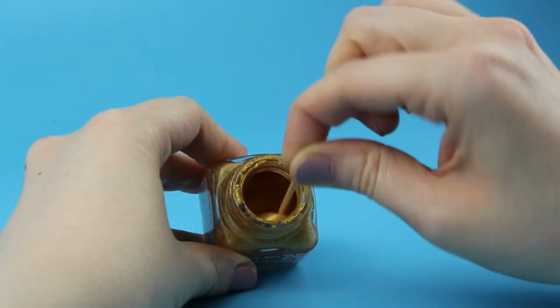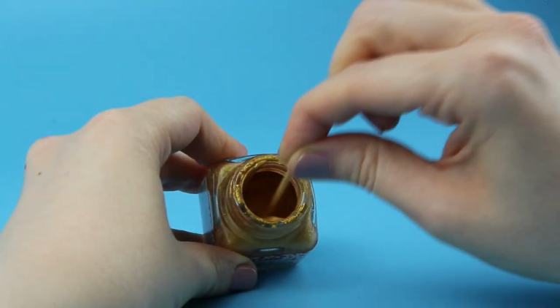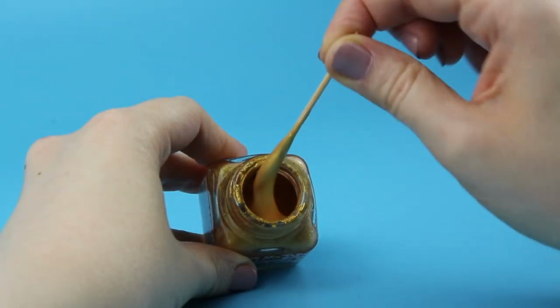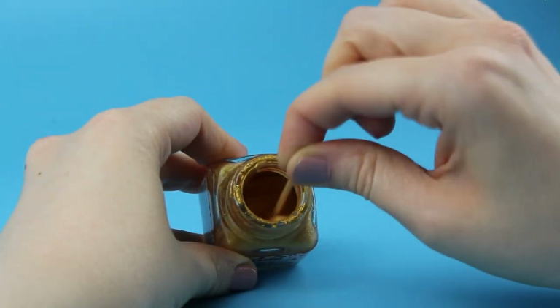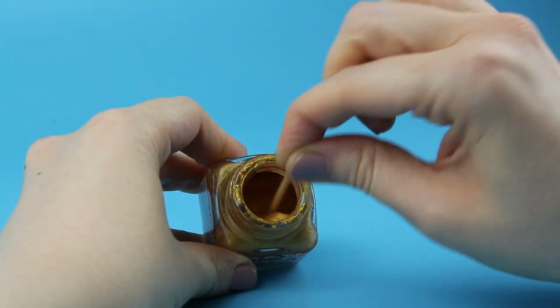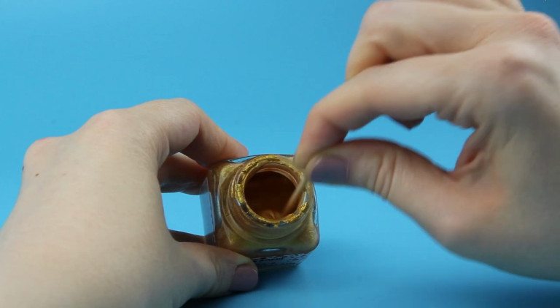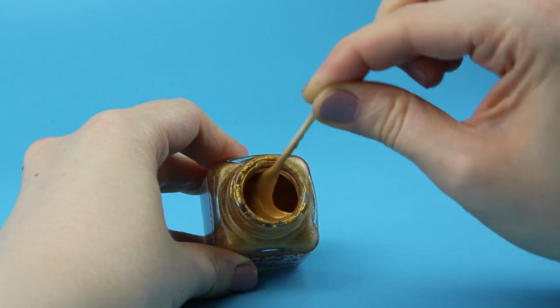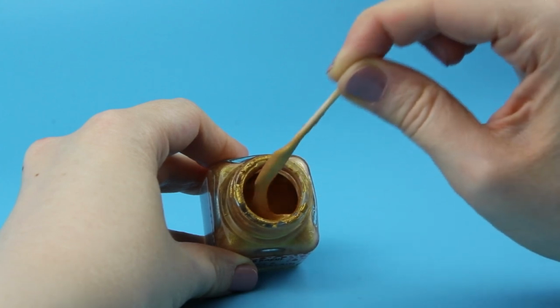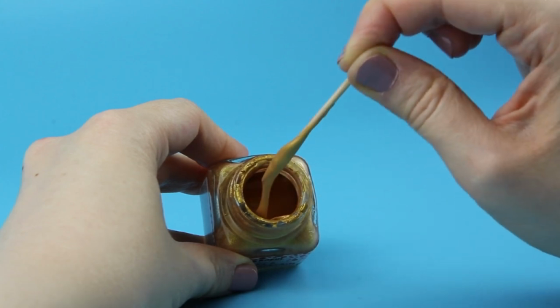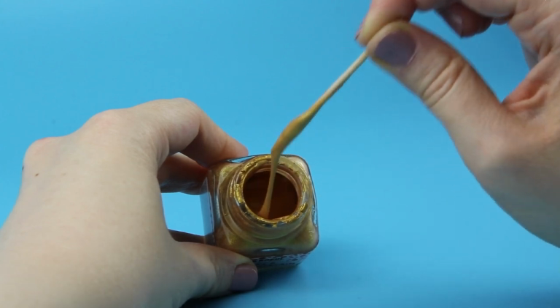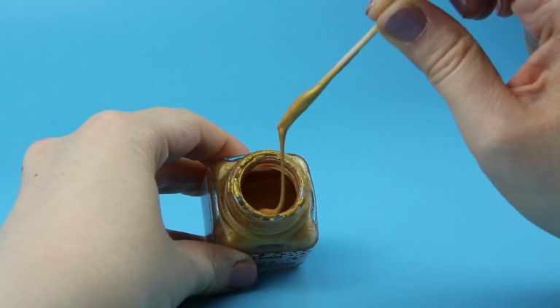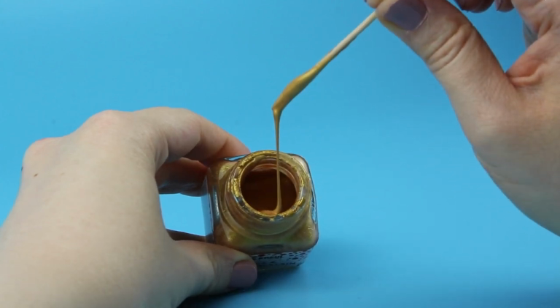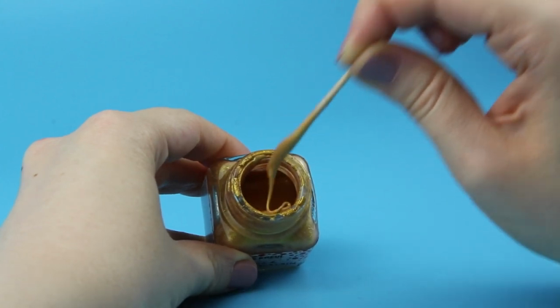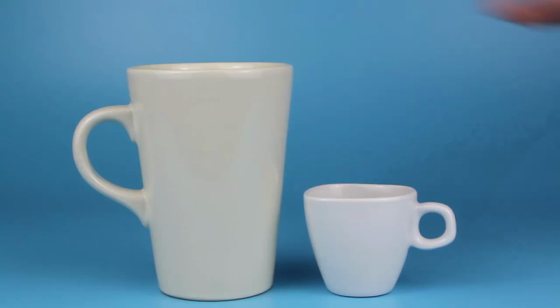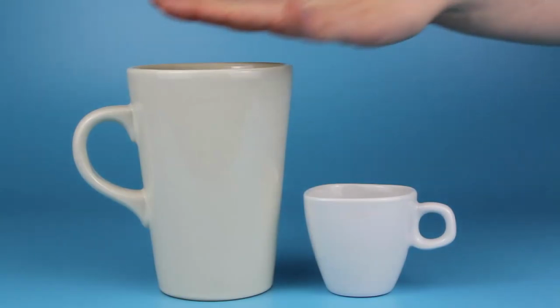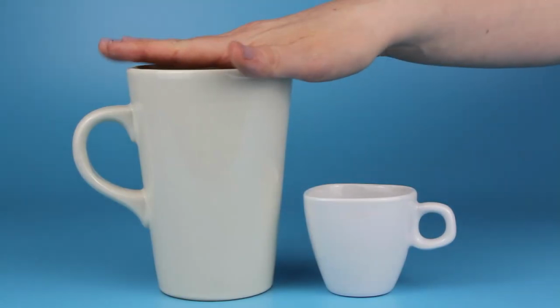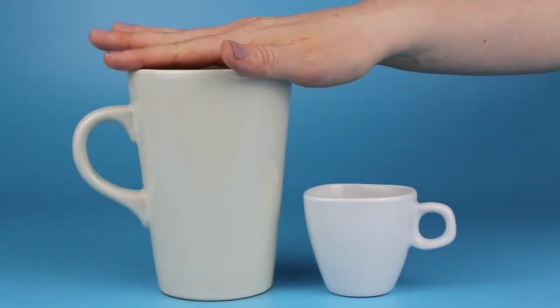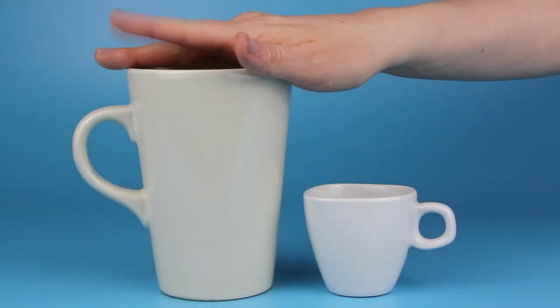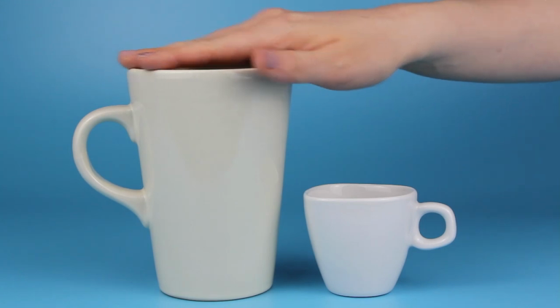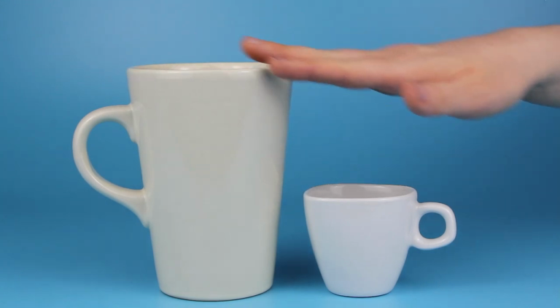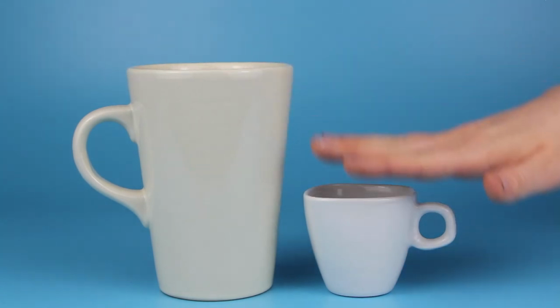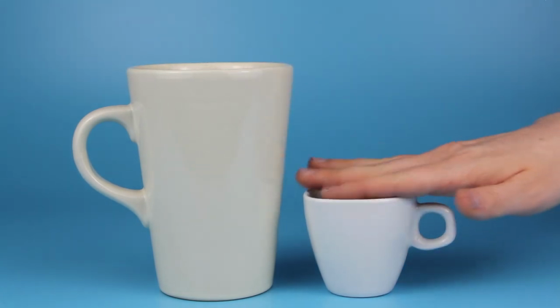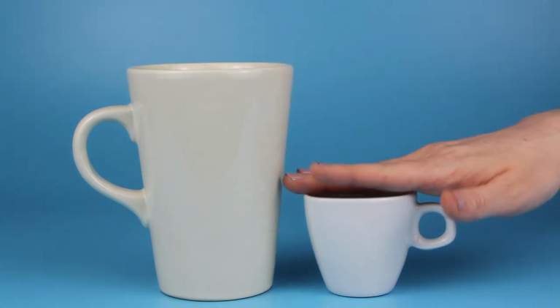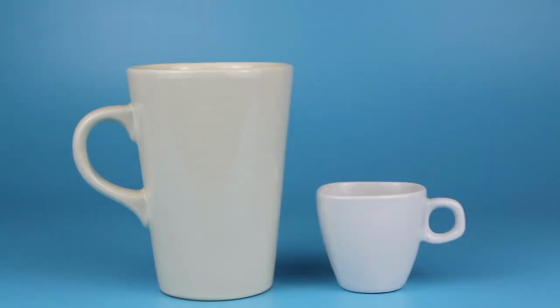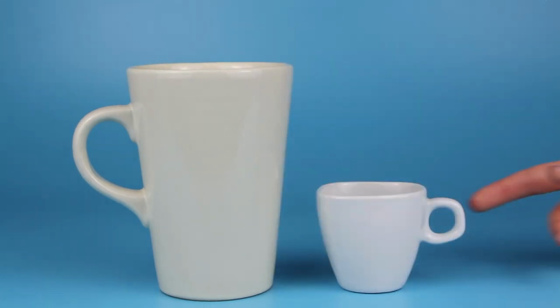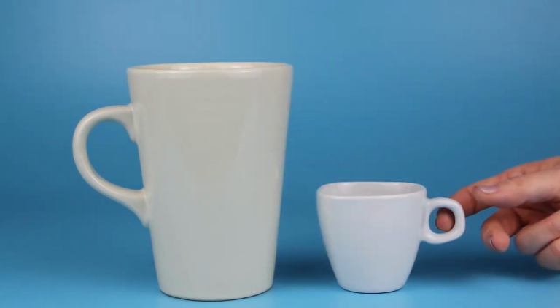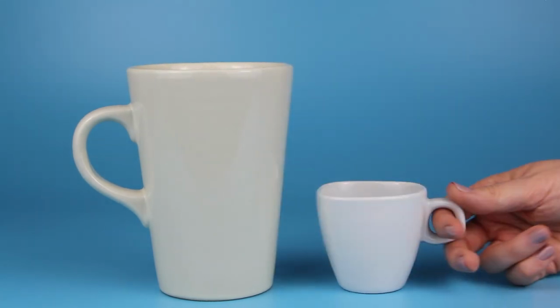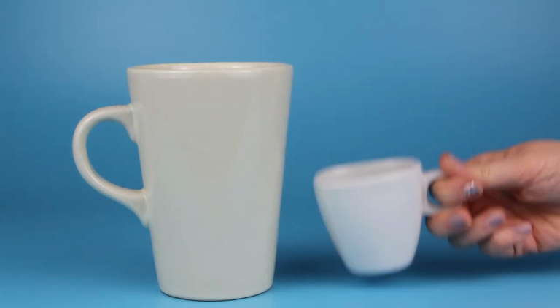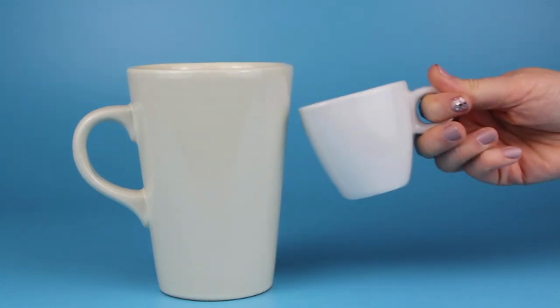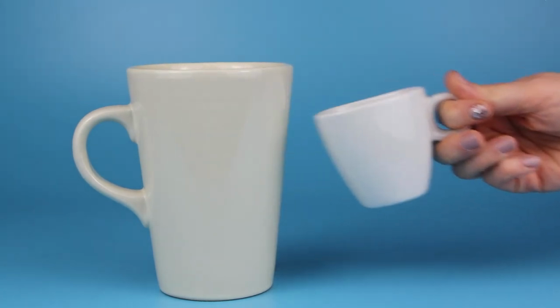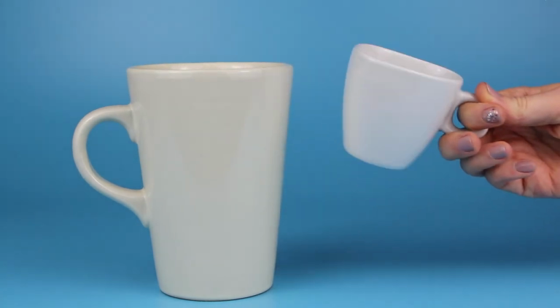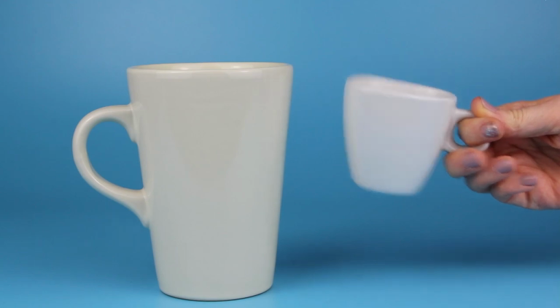These types of paints, however, to the best of my knowledge, should not come in contact with food directly. So make sure to paint only on the outside of your mug and leave a reasonable rim at the top for comfortable drinking.